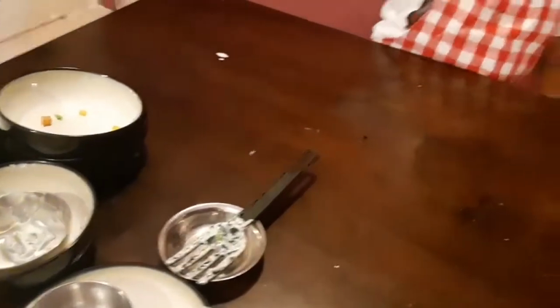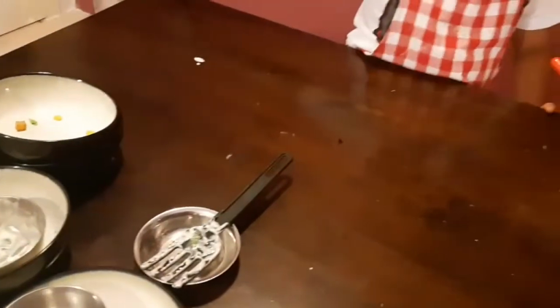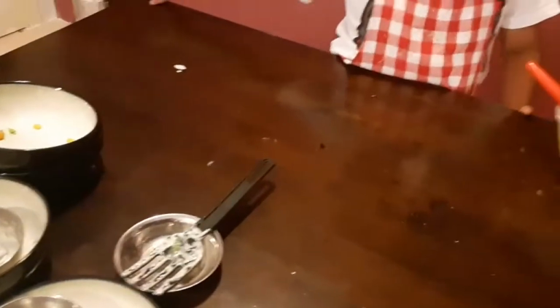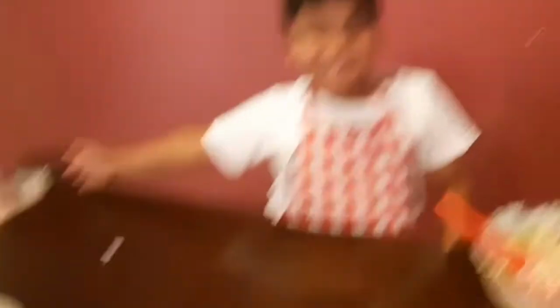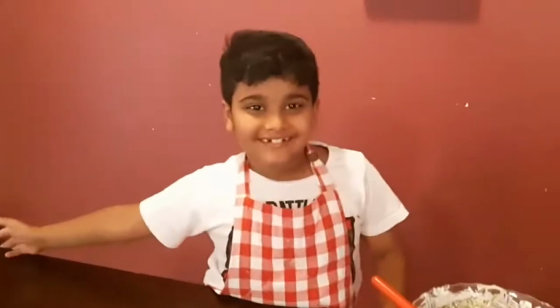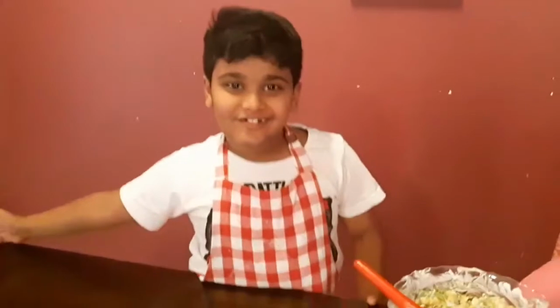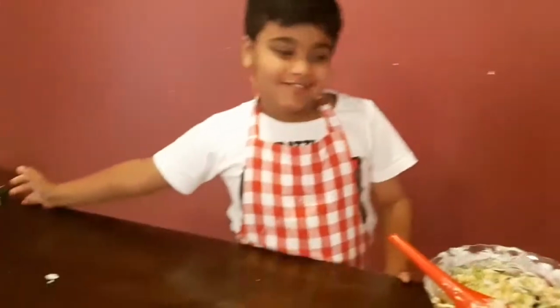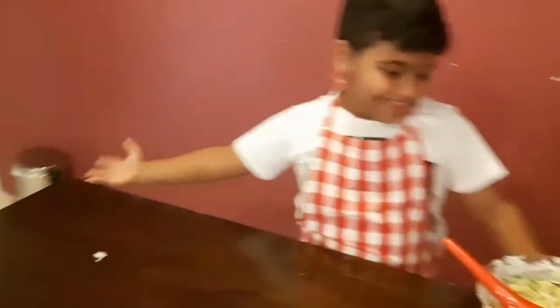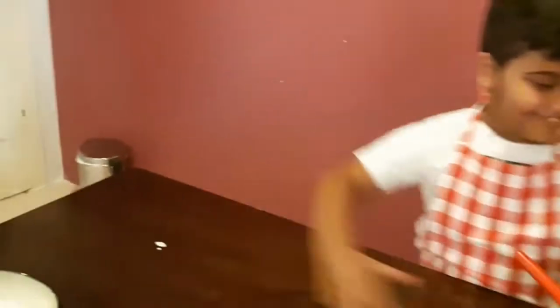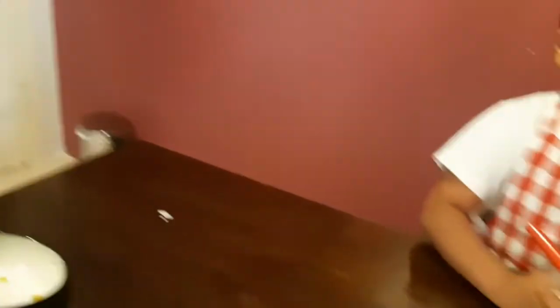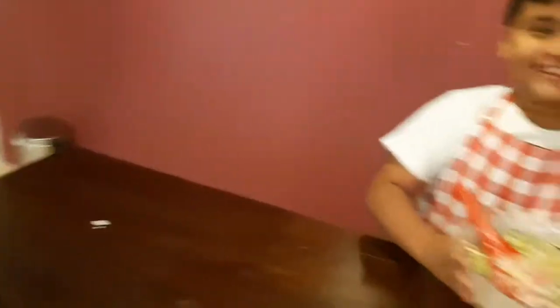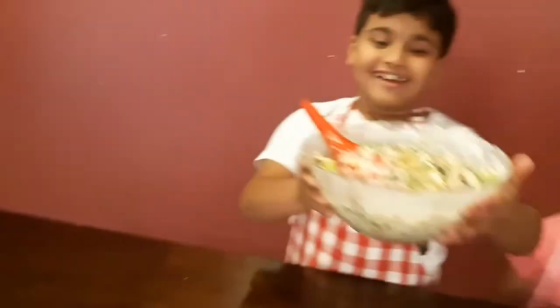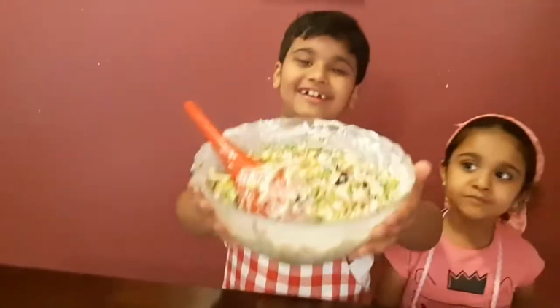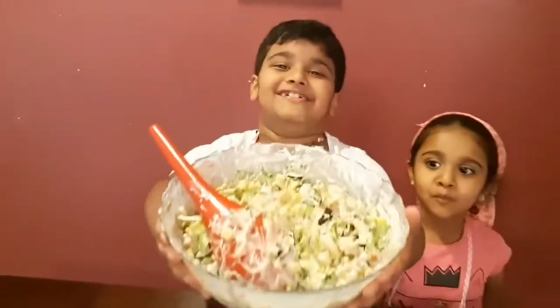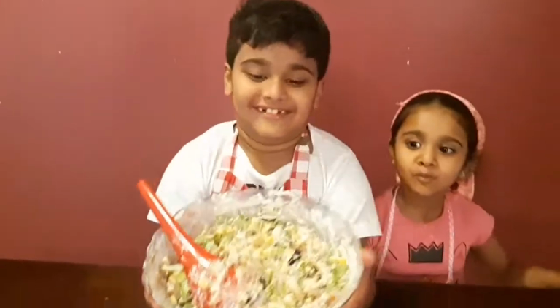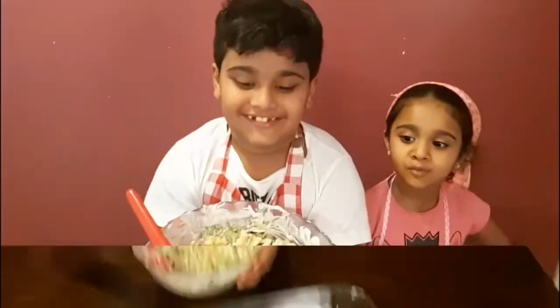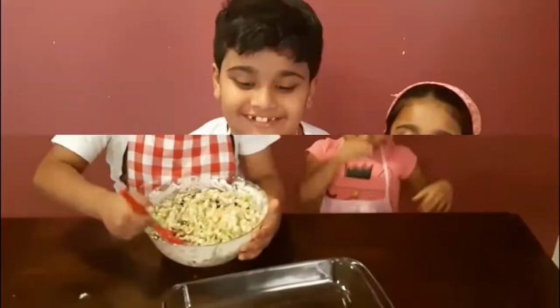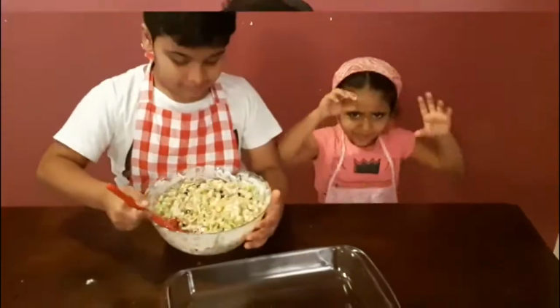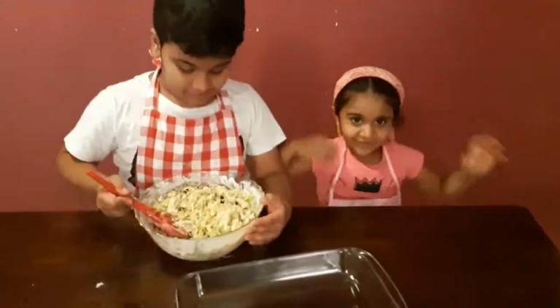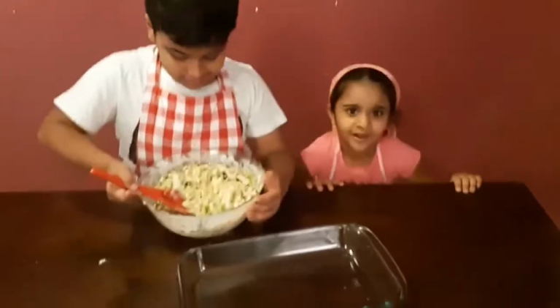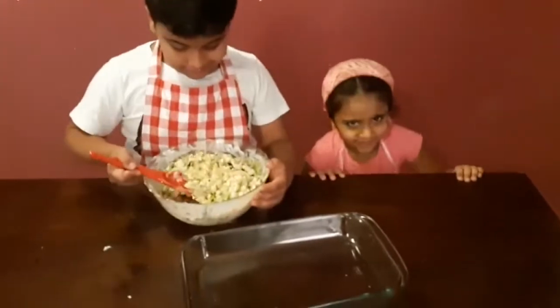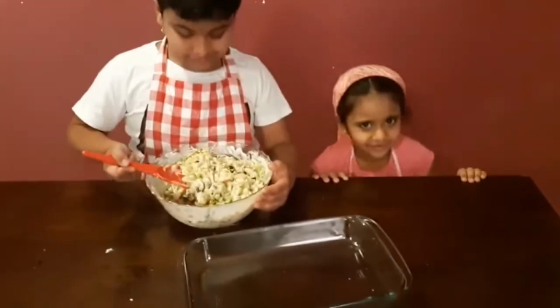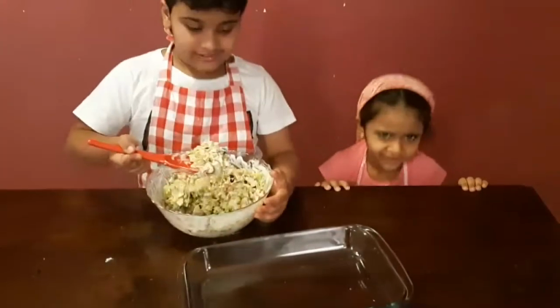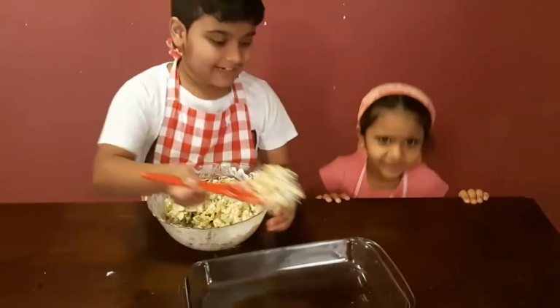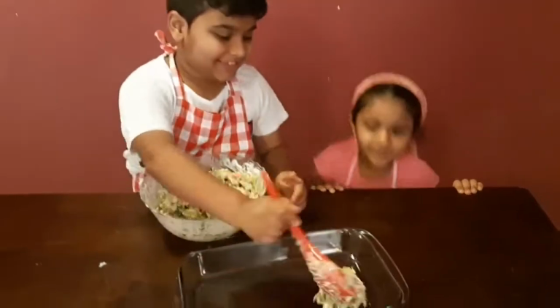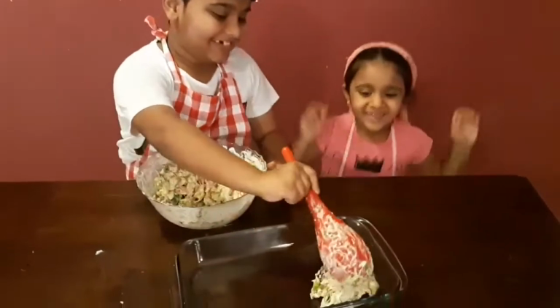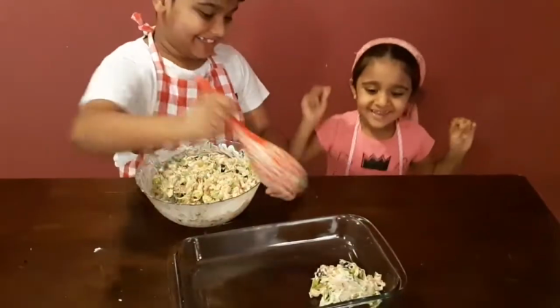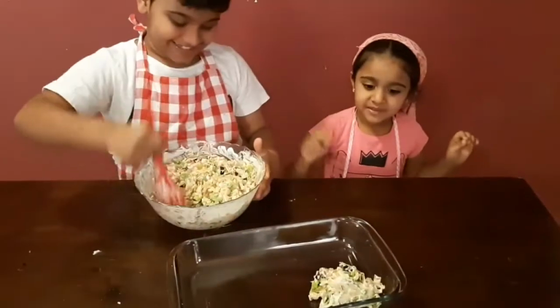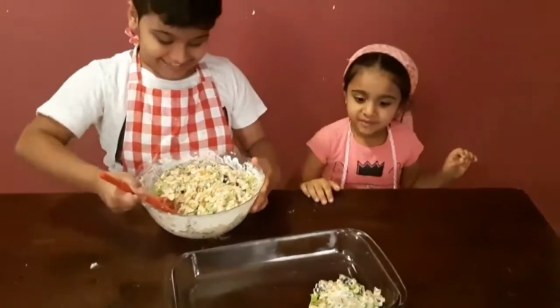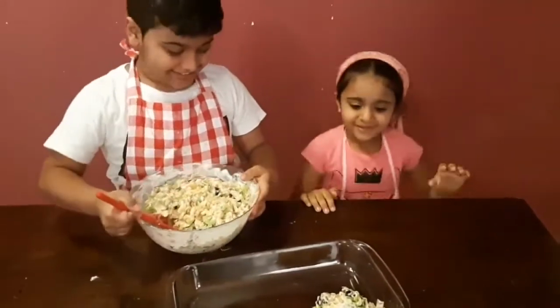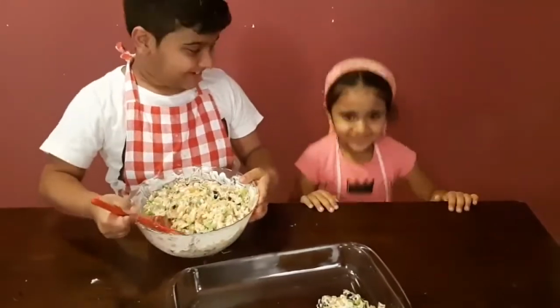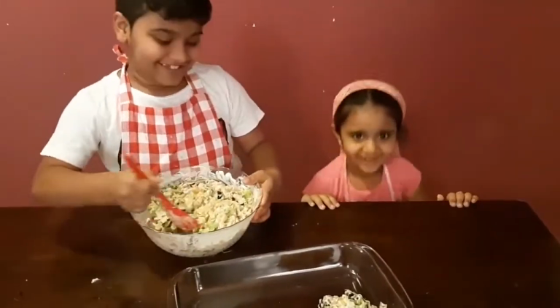Mmmm, yum! It's actually really good. My sister will dance and show you all the dance.